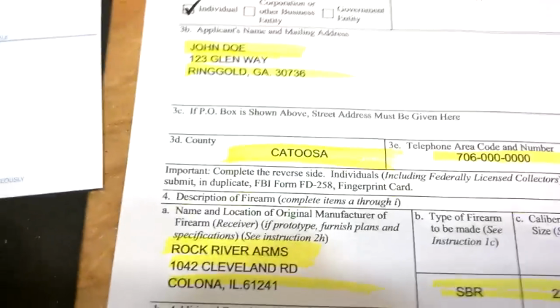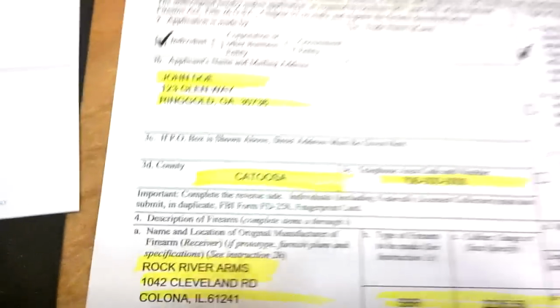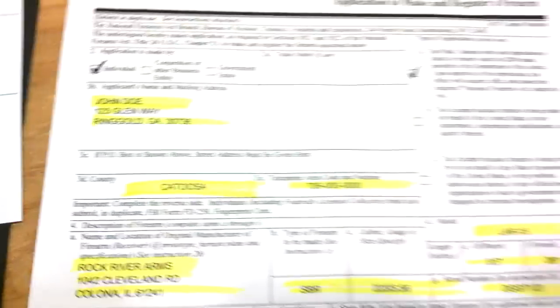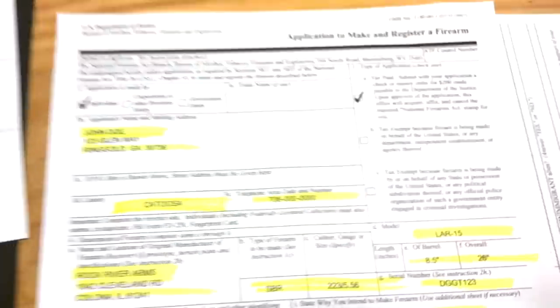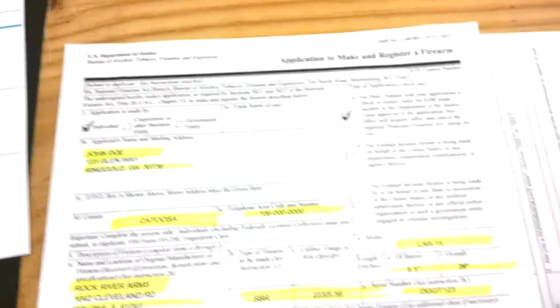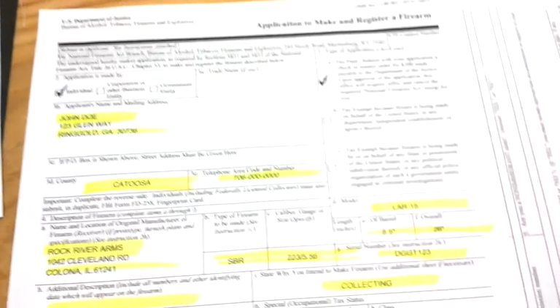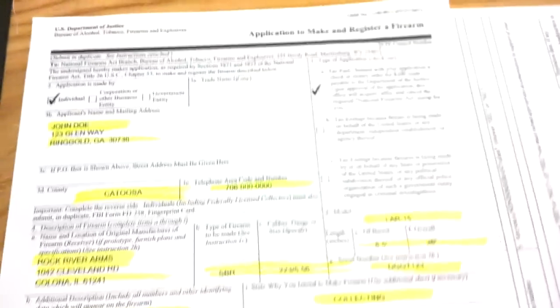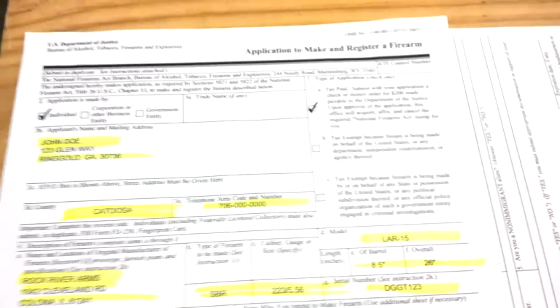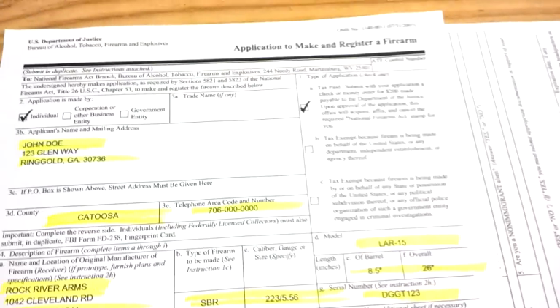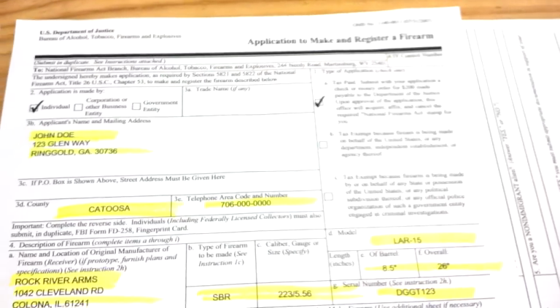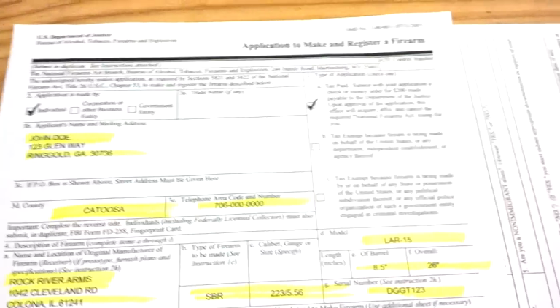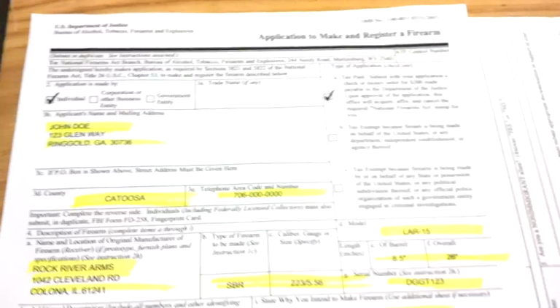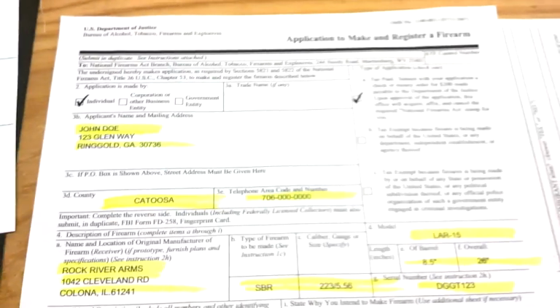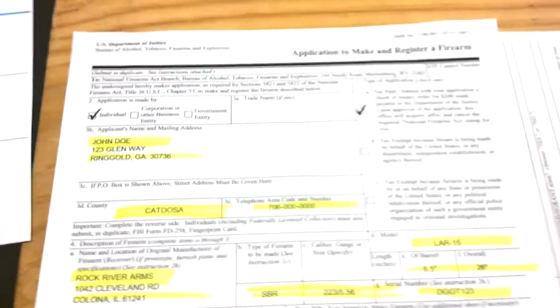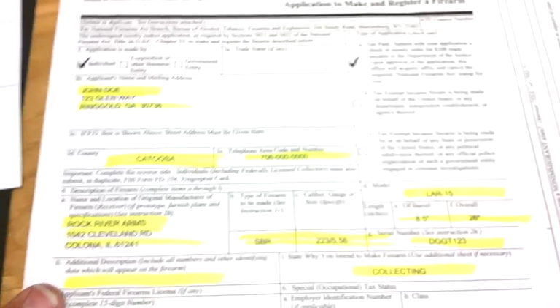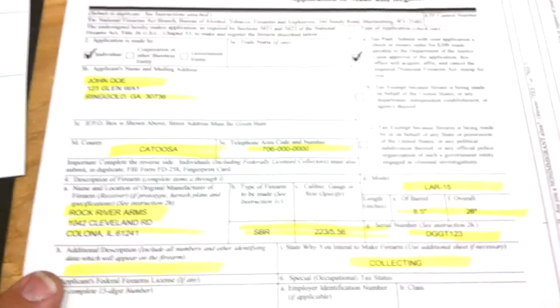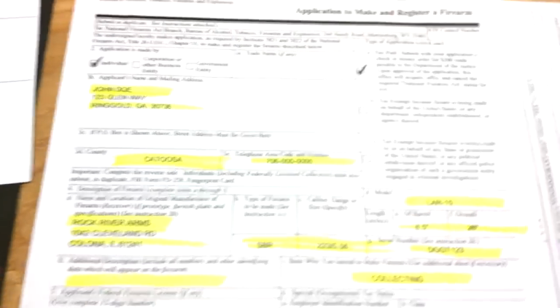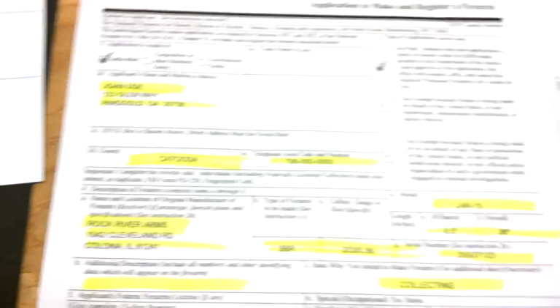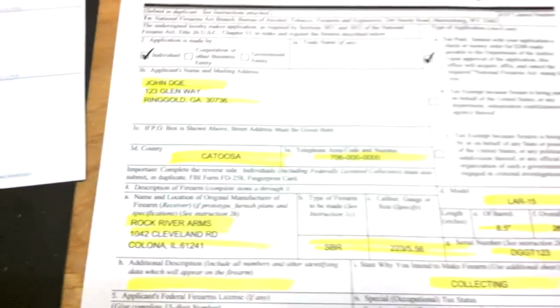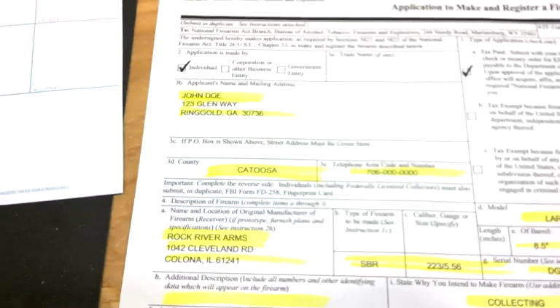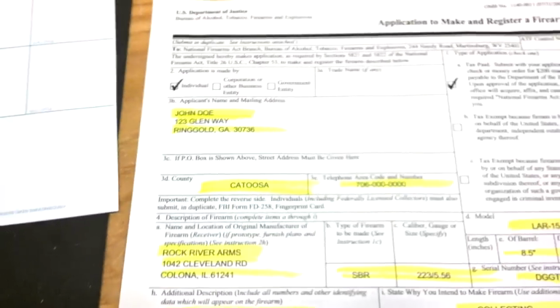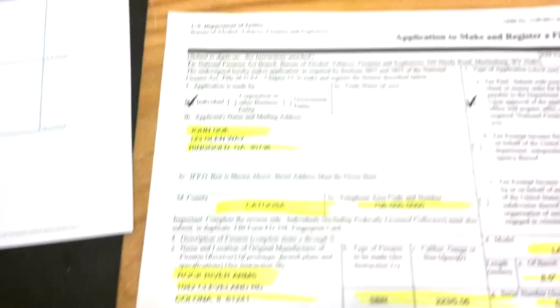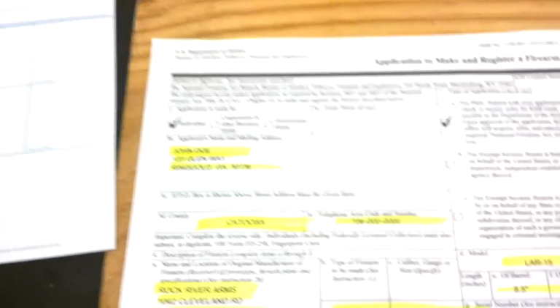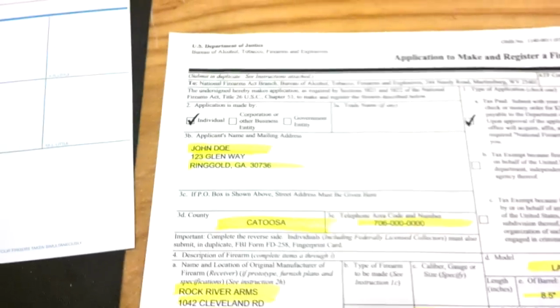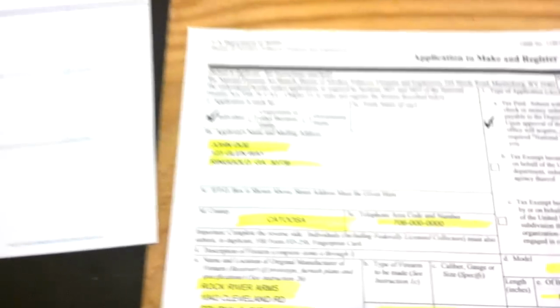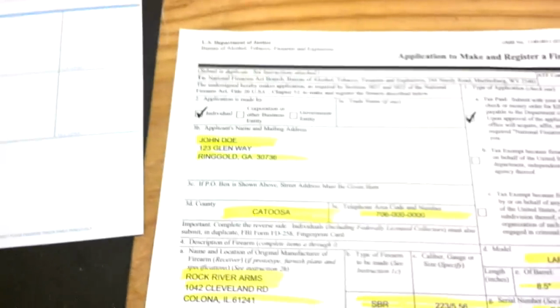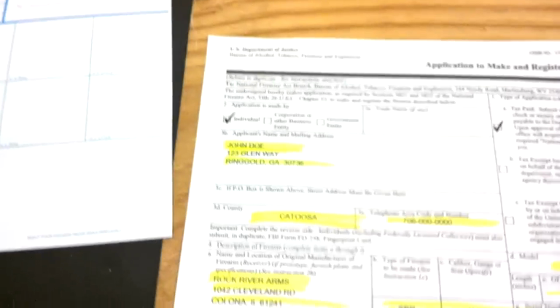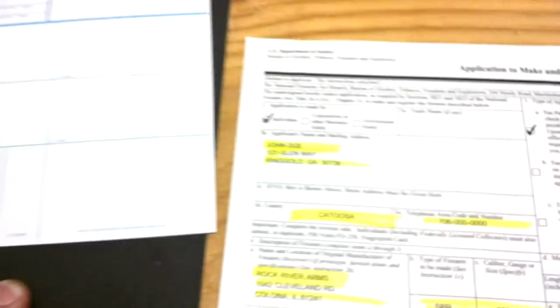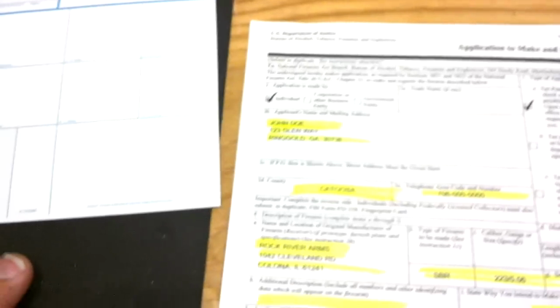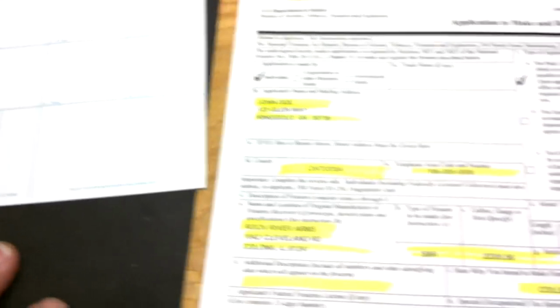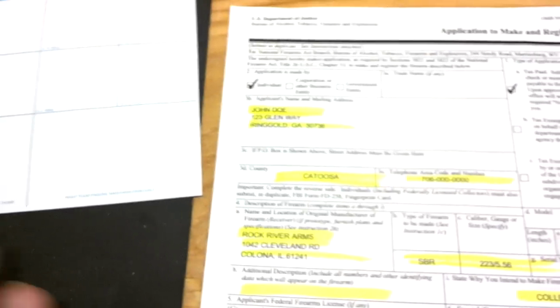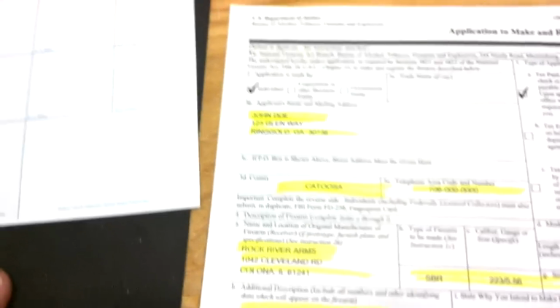What I have here is a Form 1. Form 1s have to be done before anything else can be done — before you can add a stock, before you can cut the barrel, before you can install an upper, before anything like that is done for an SBR.